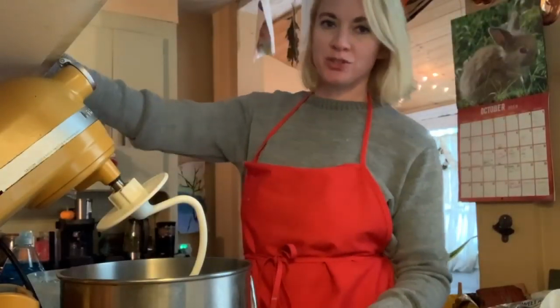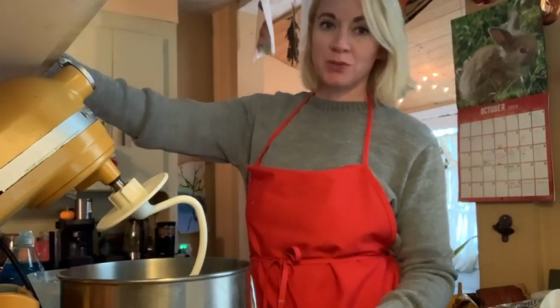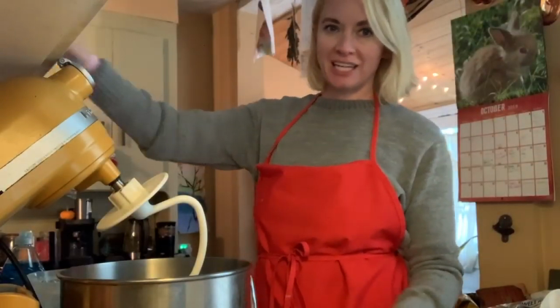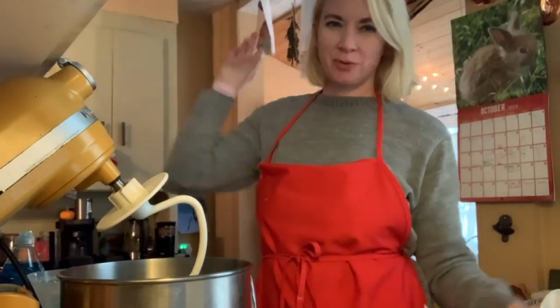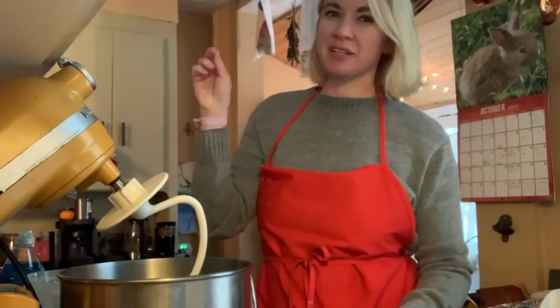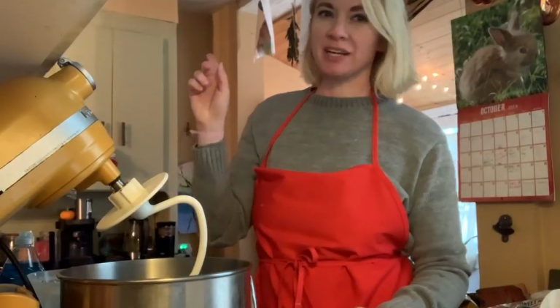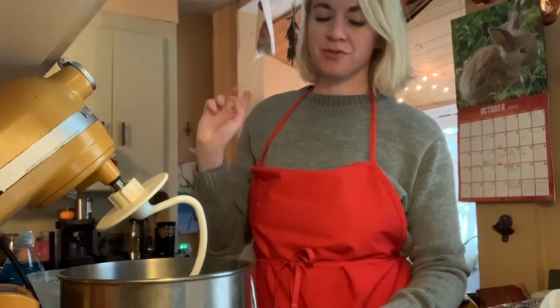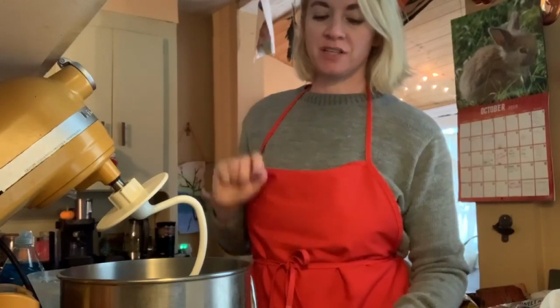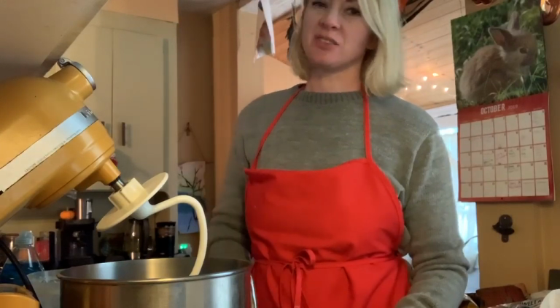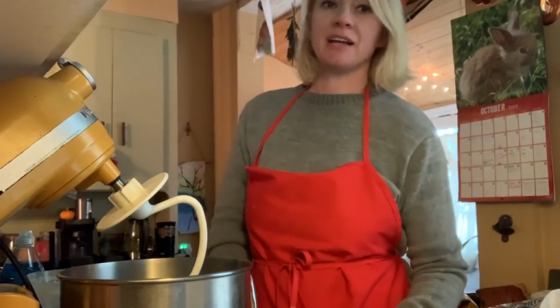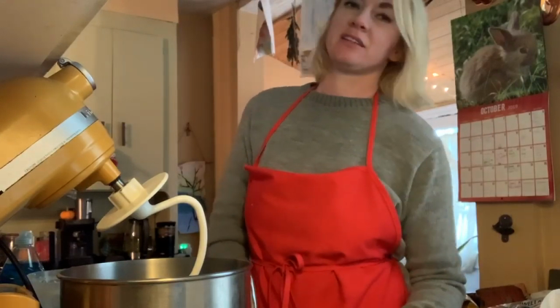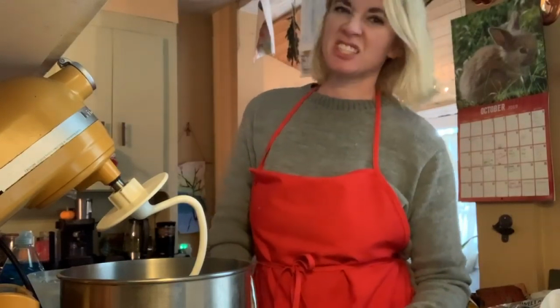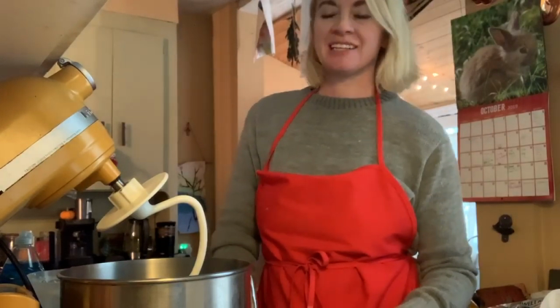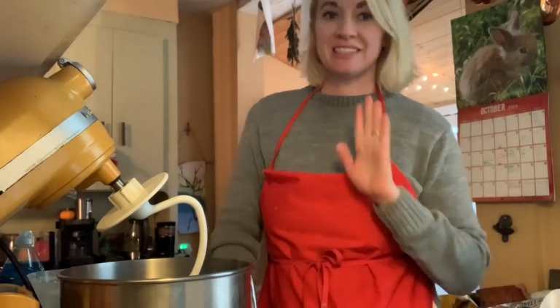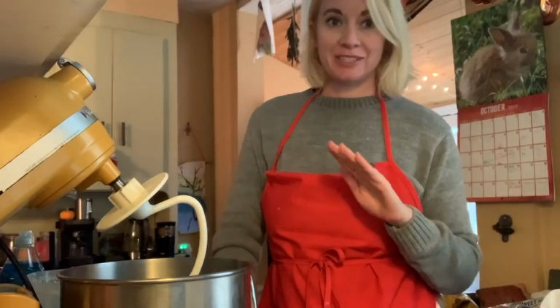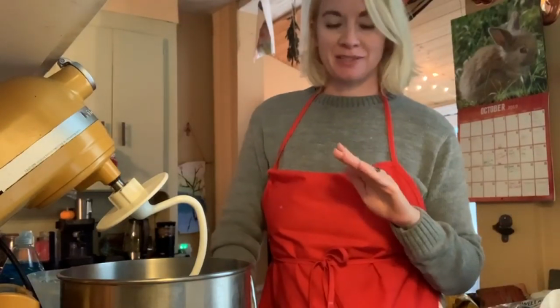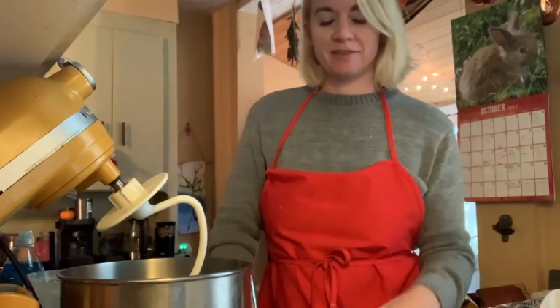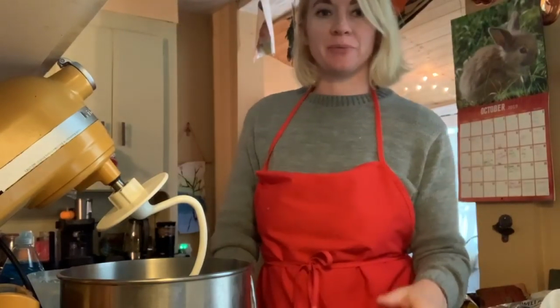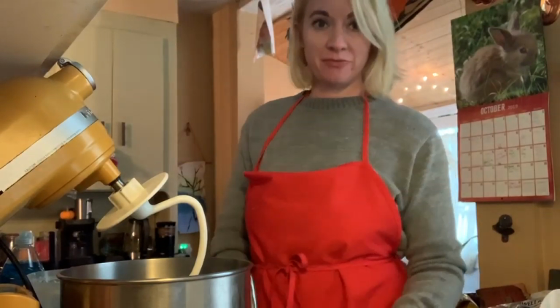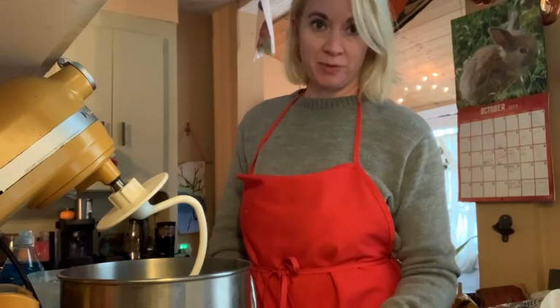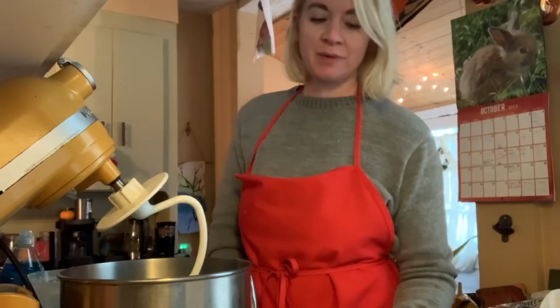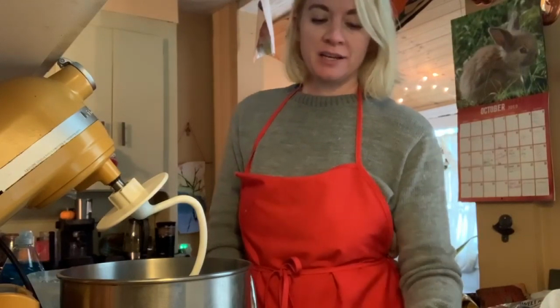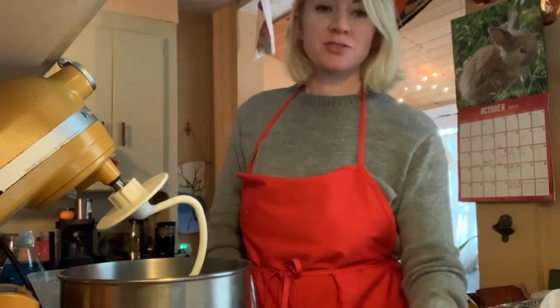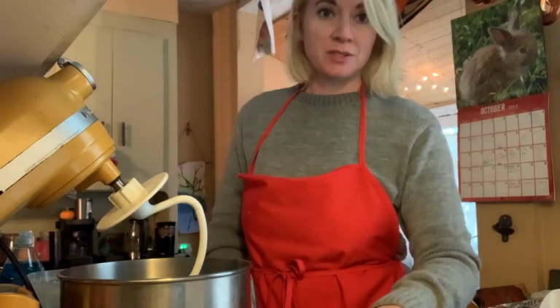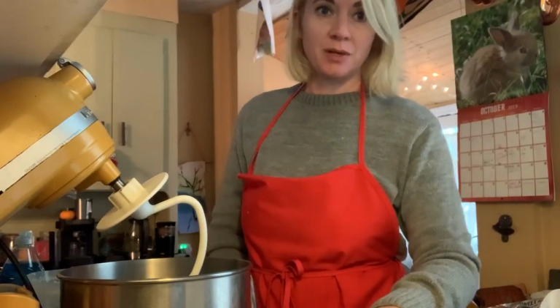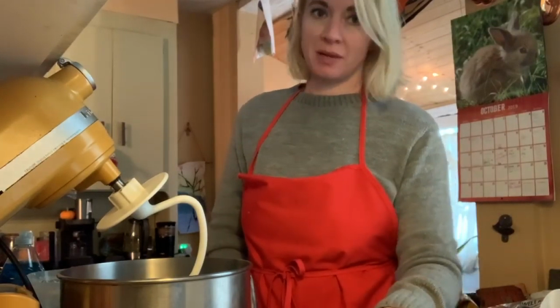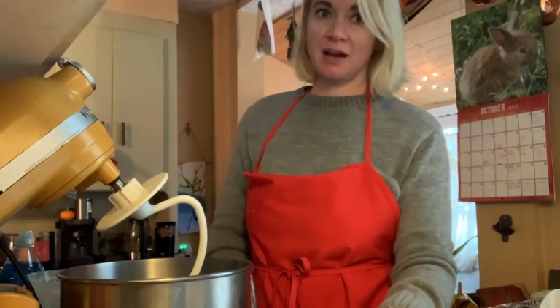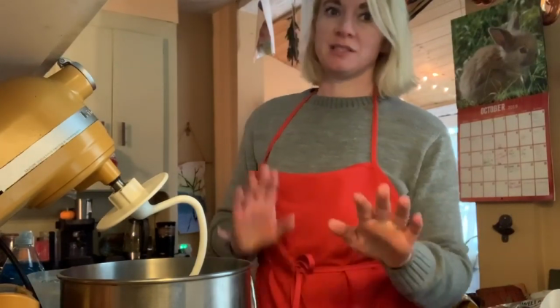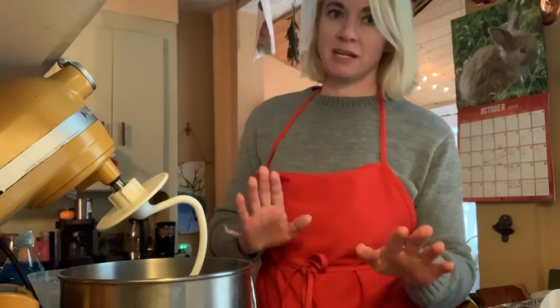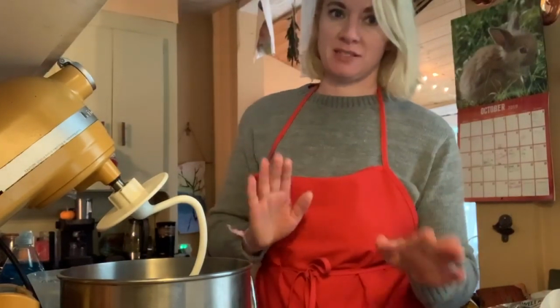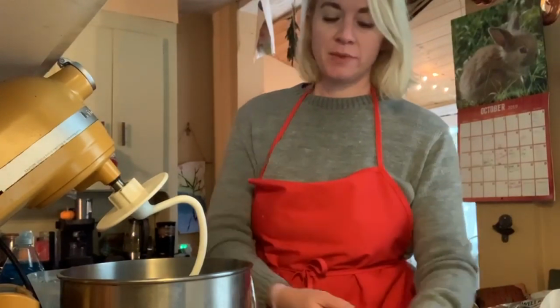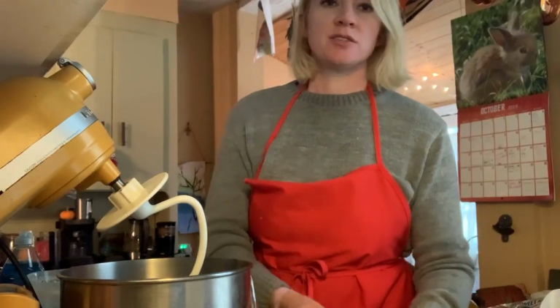You can probably hear the rain on the roof — it's rainy, it's chilly, it's a good day to make some bread. So I'm going to make some French bread. It's super simple. It may sound intimidating, but it's not.